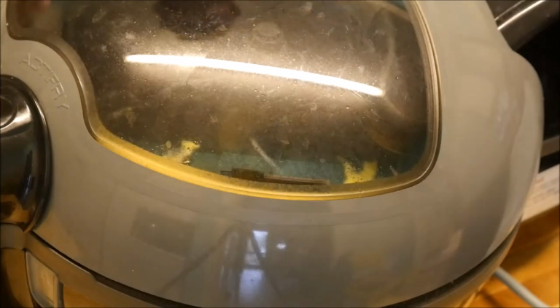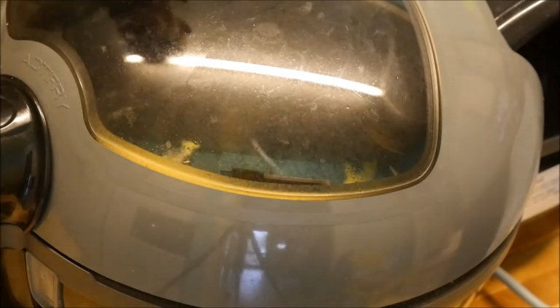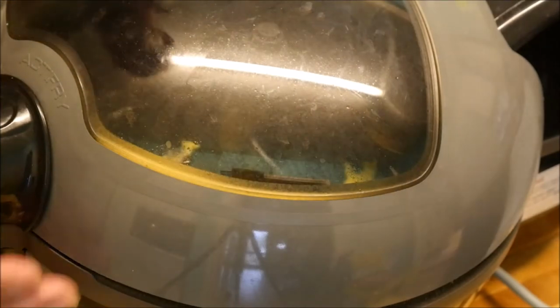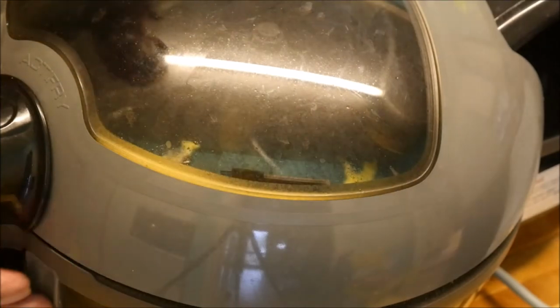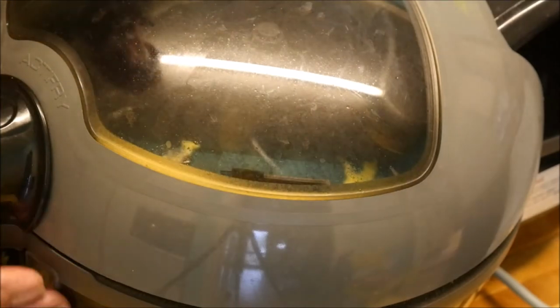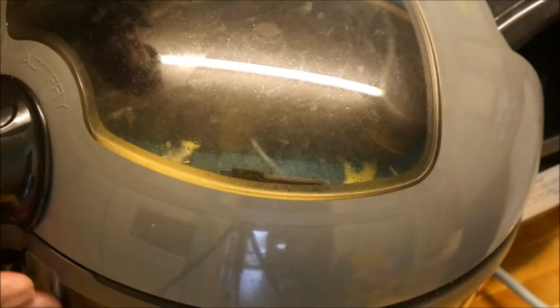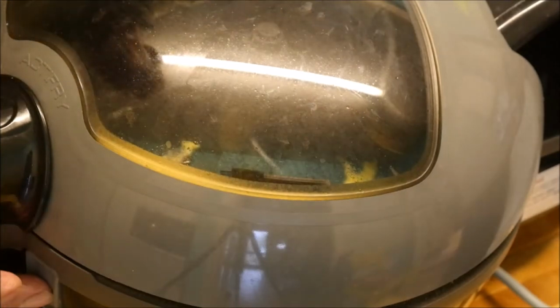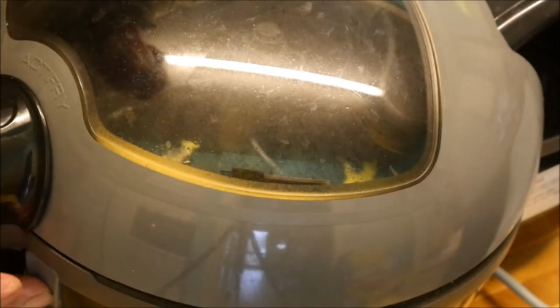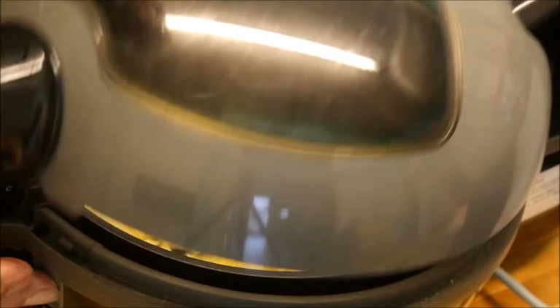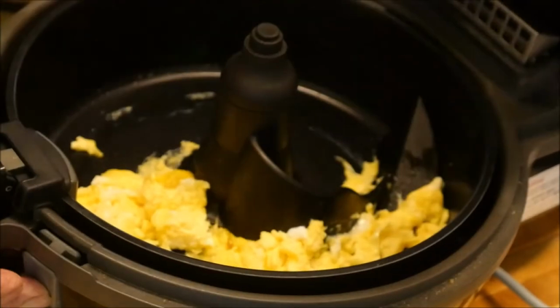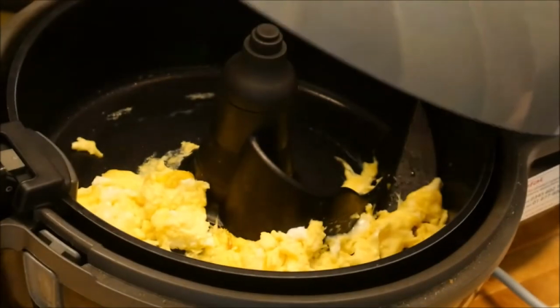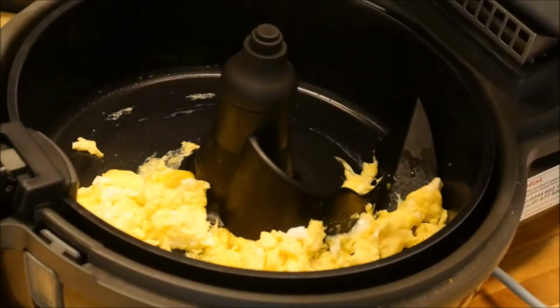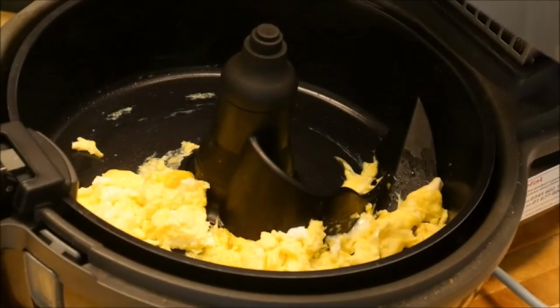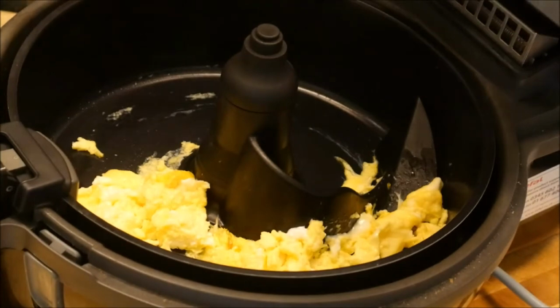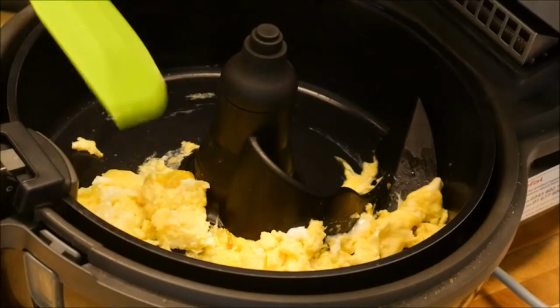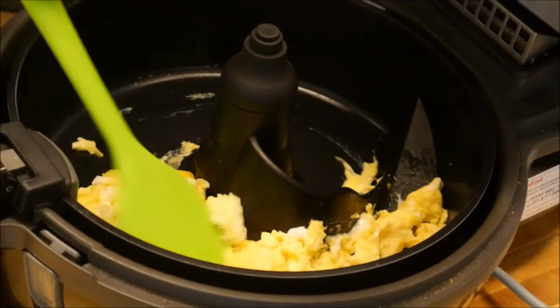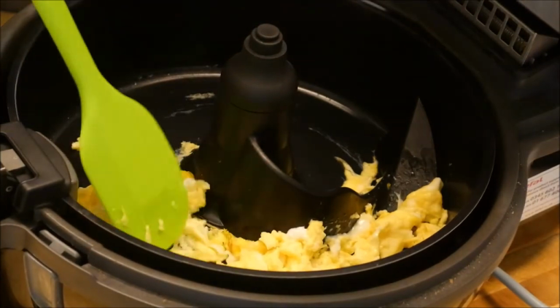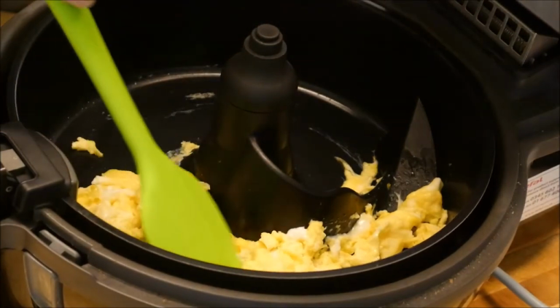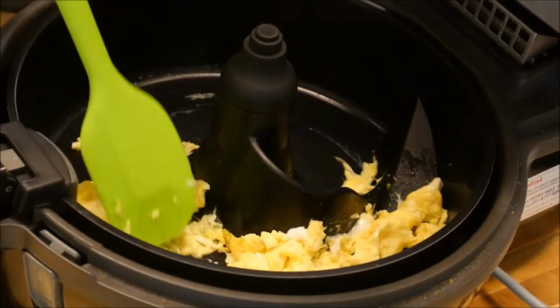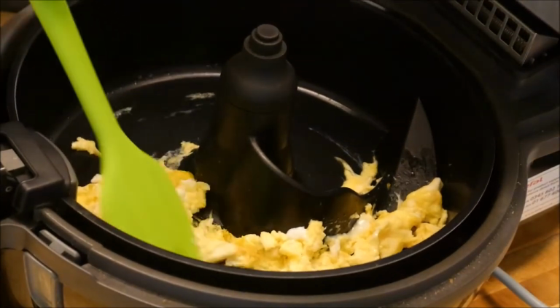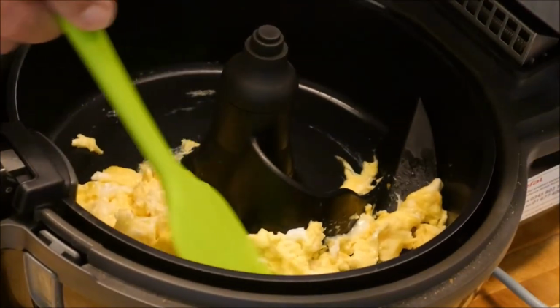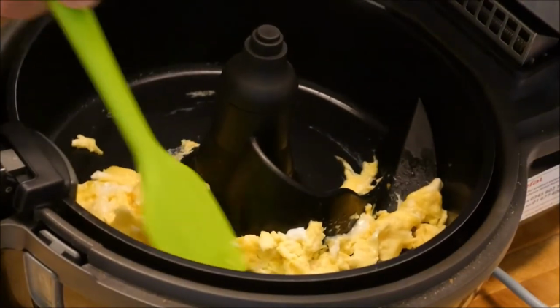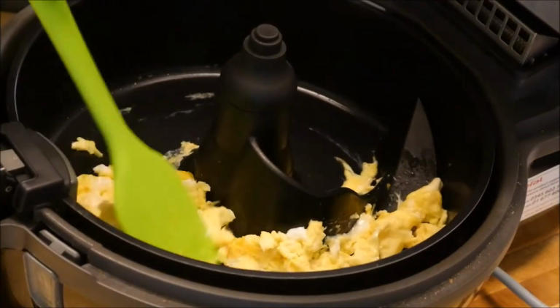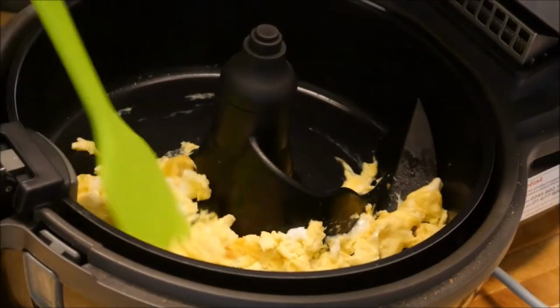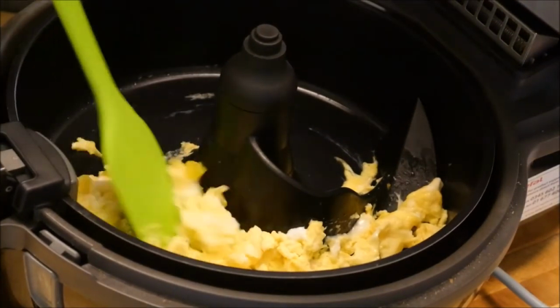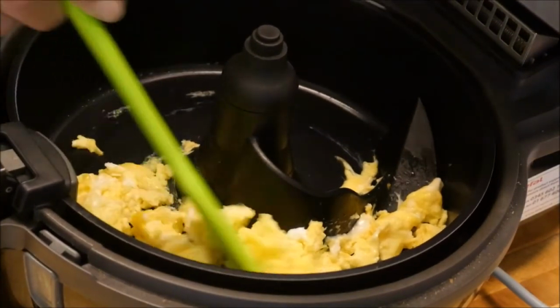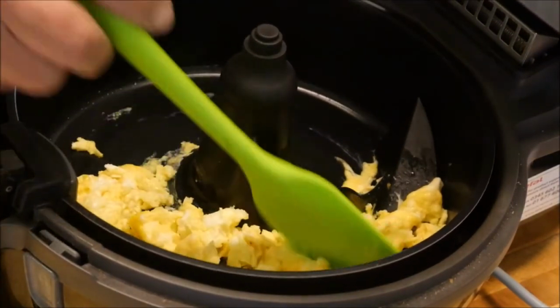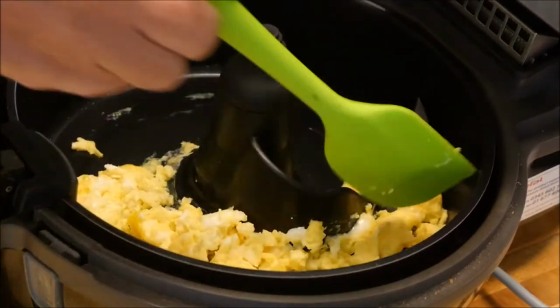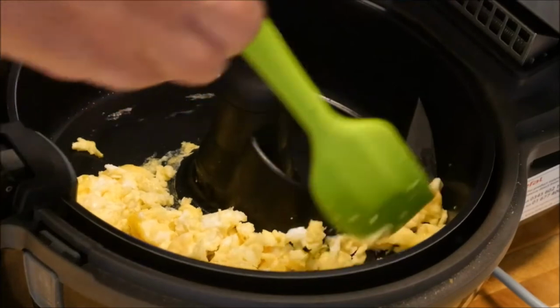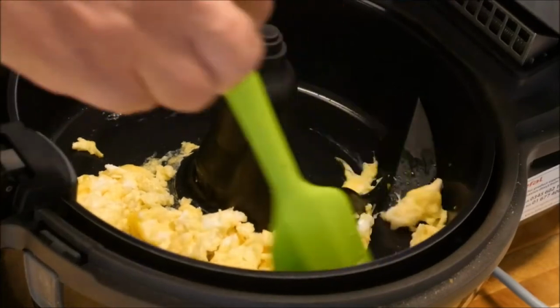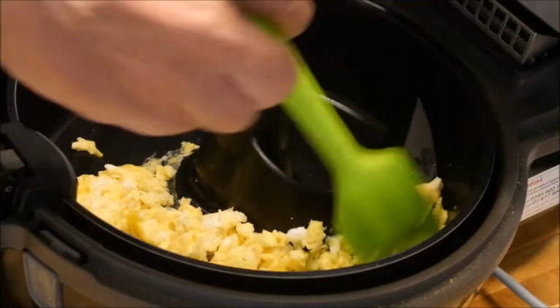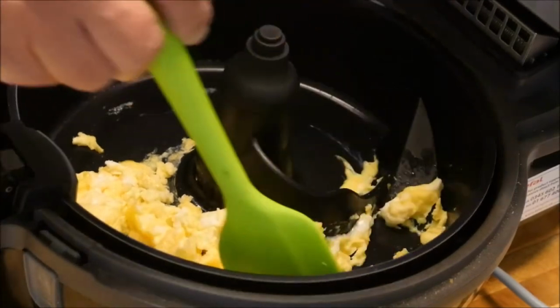So it's had four minutes. Let's open the lid and see what we've got. Scrambled egg! We'll just mix that around a little bit — that'll give it a helping hand.